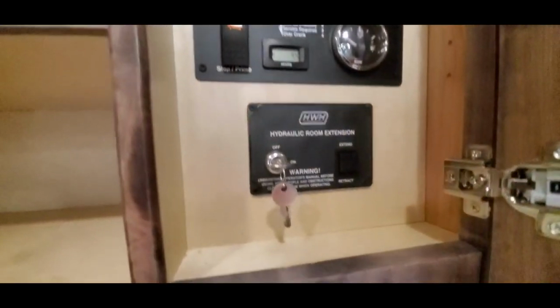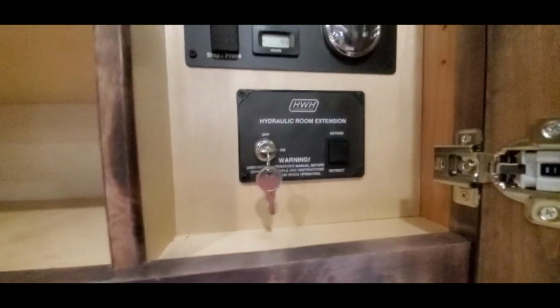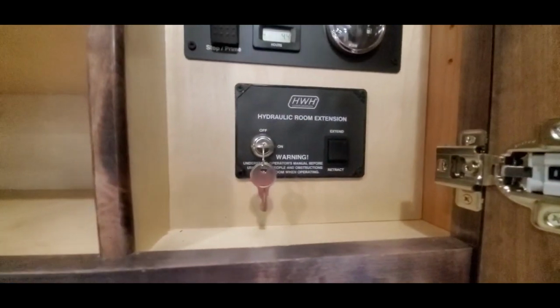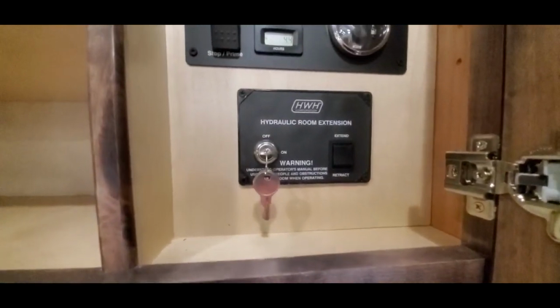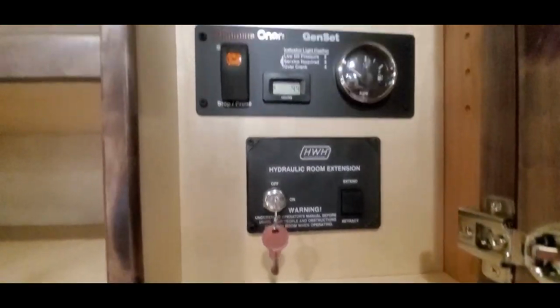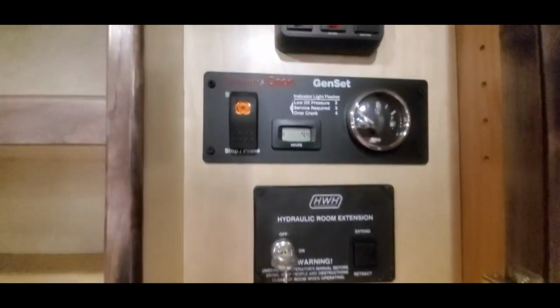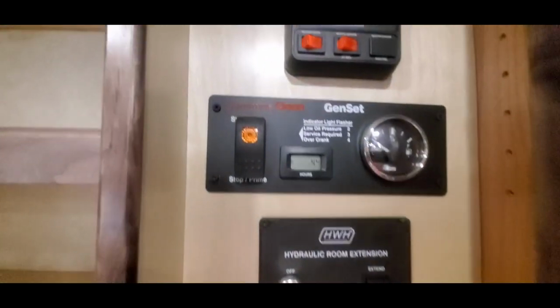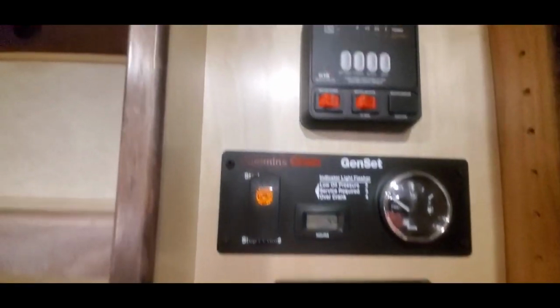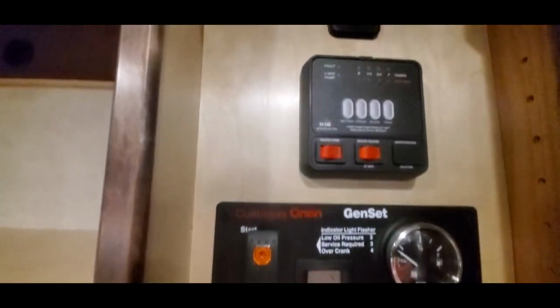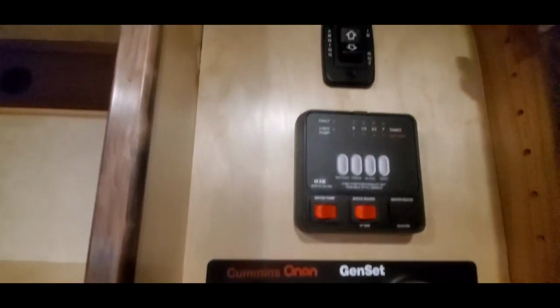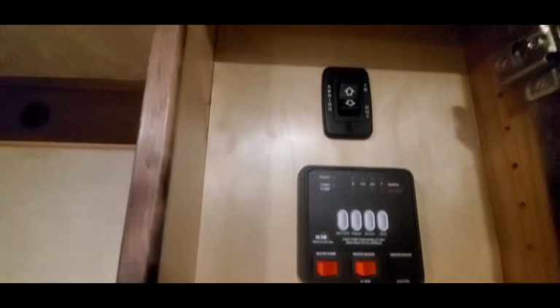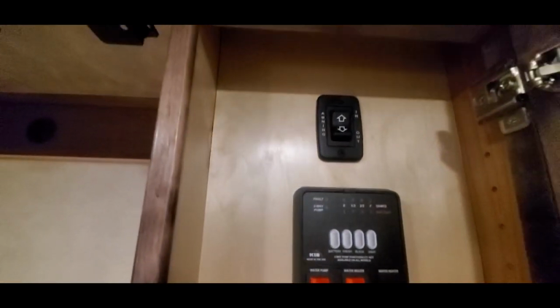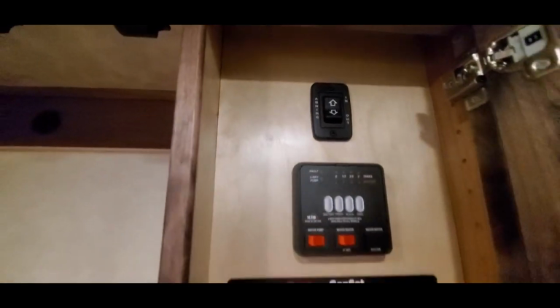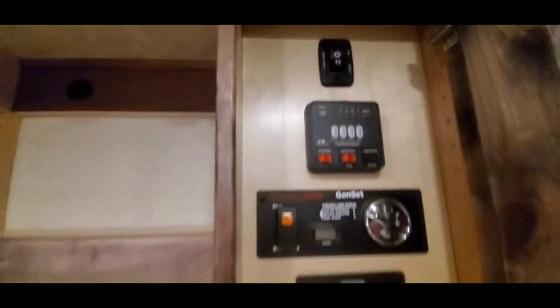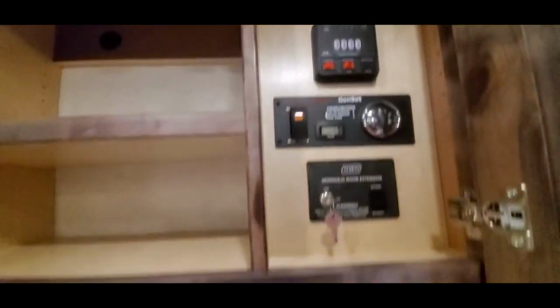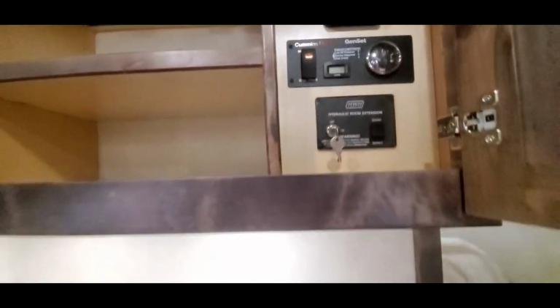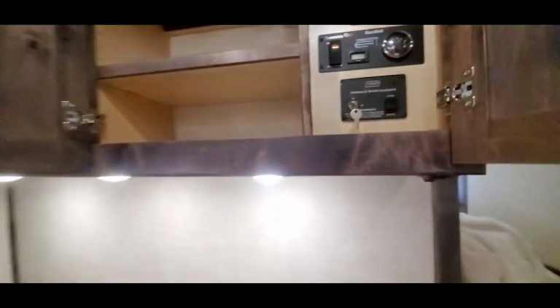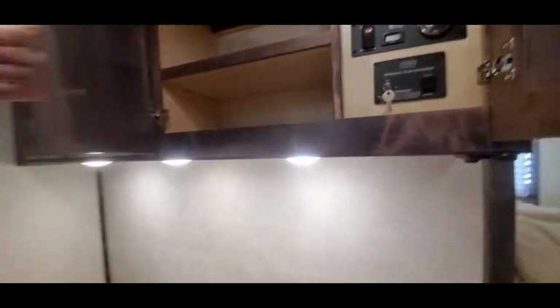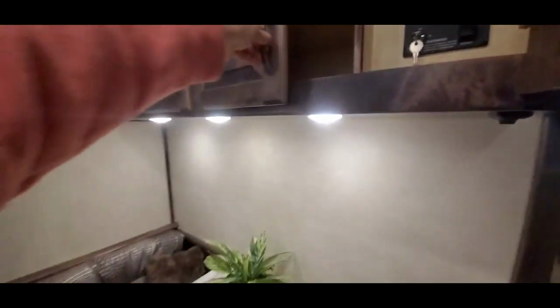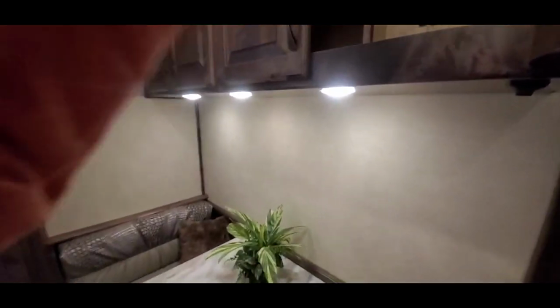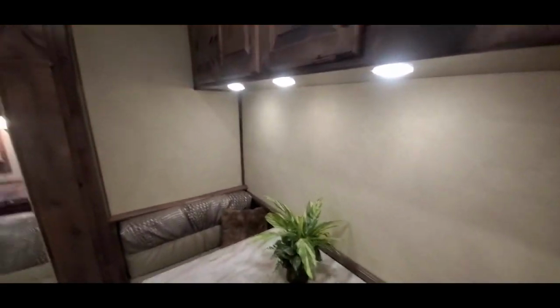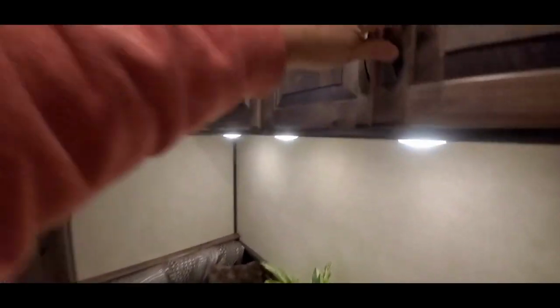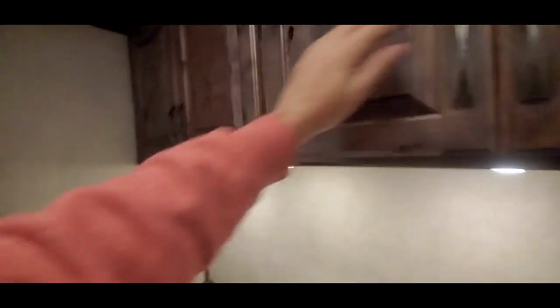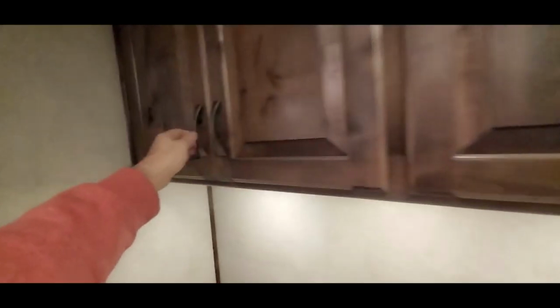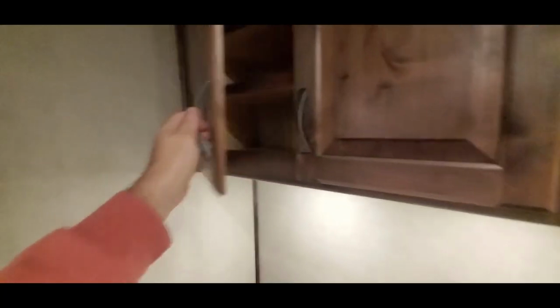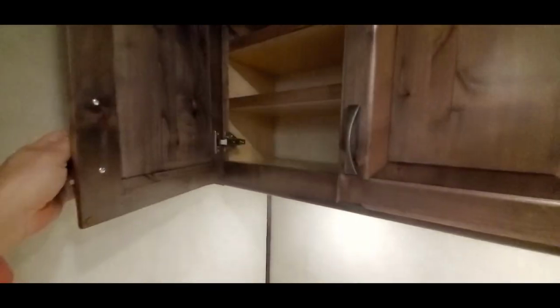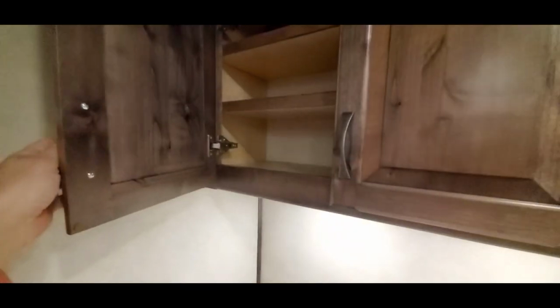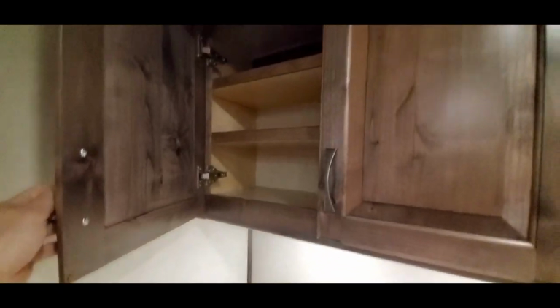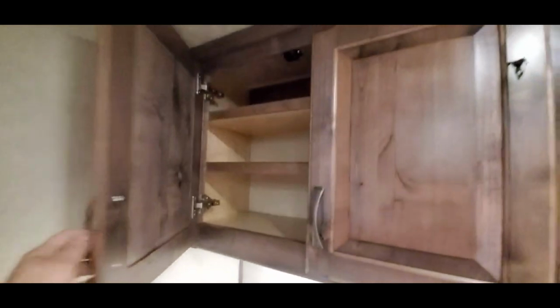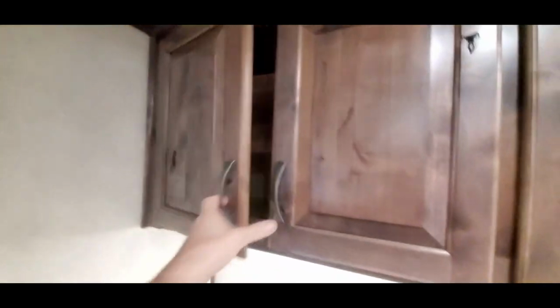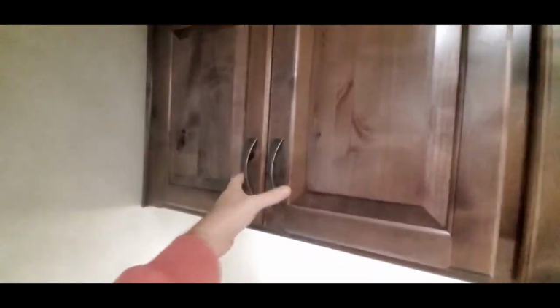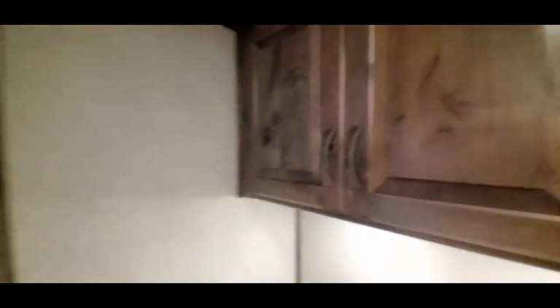Your controls: slide switch, generator switch, monitor panel, and your awning switch. This has shelving in it as well on this side.